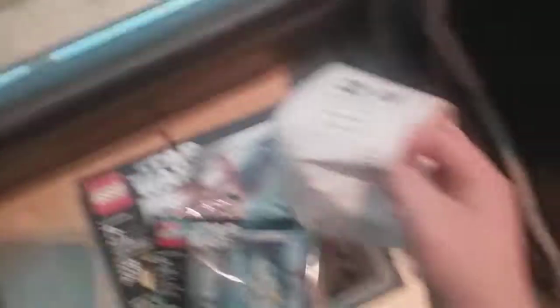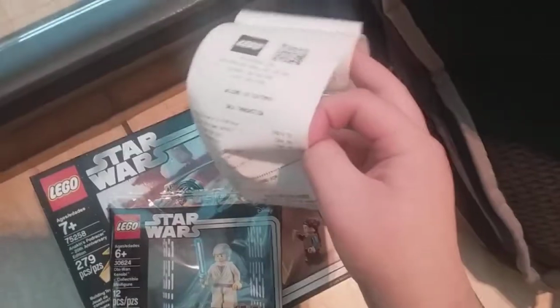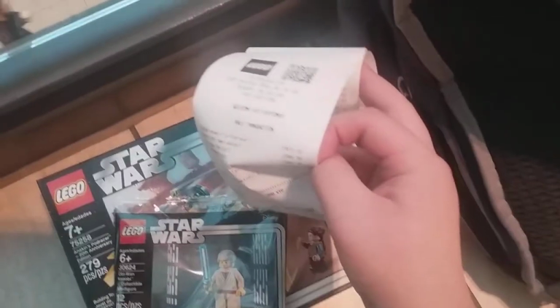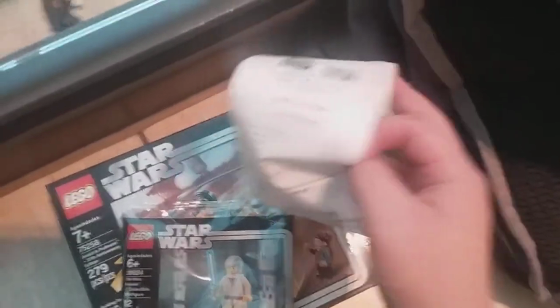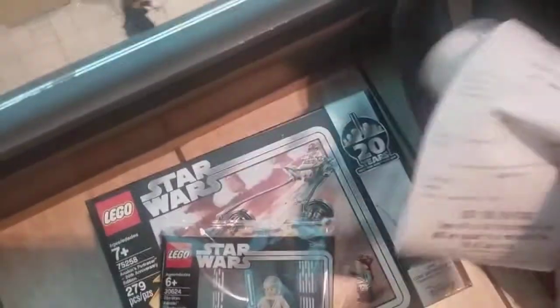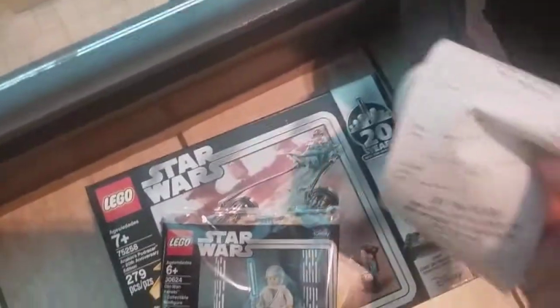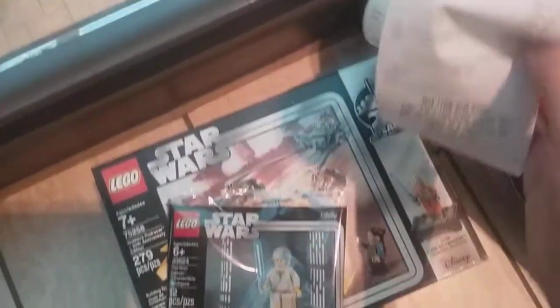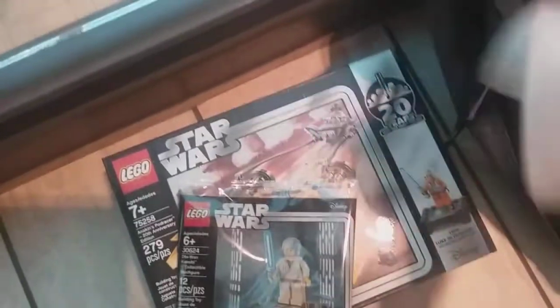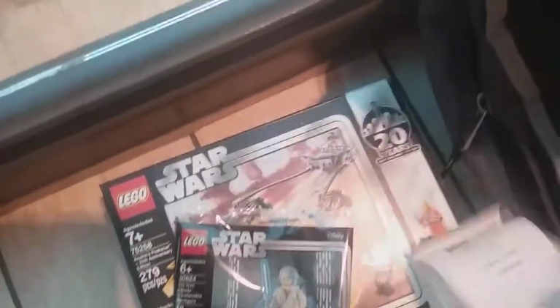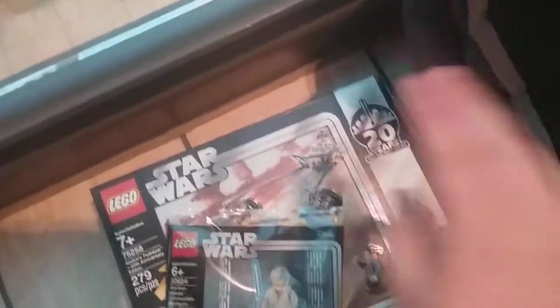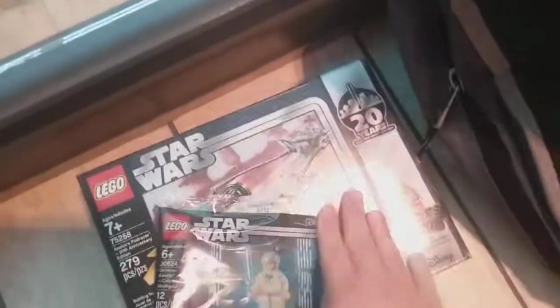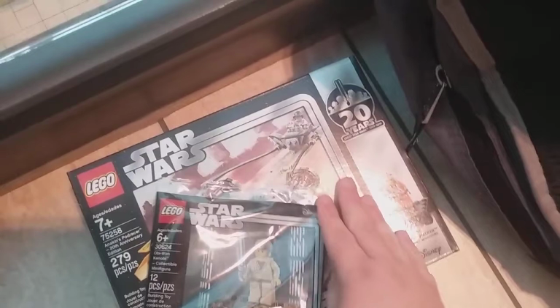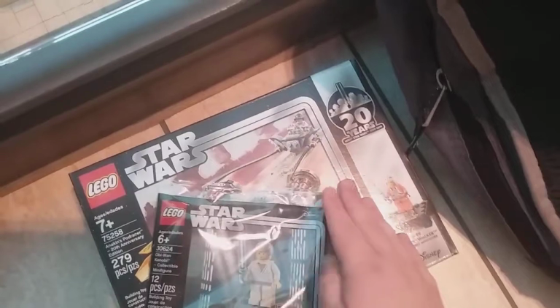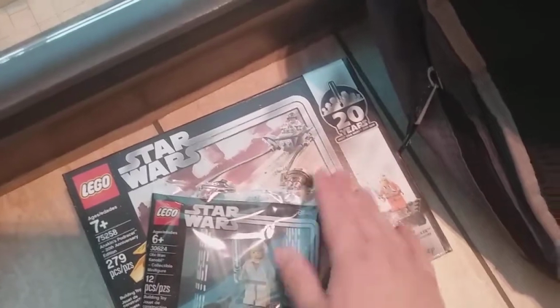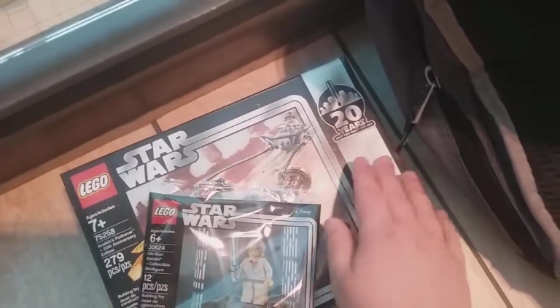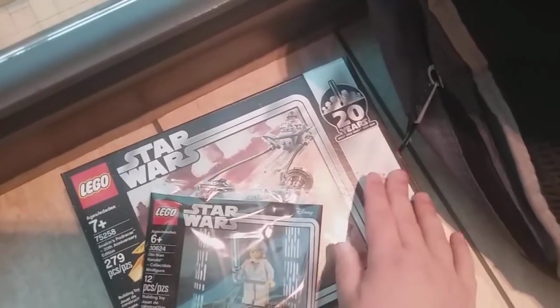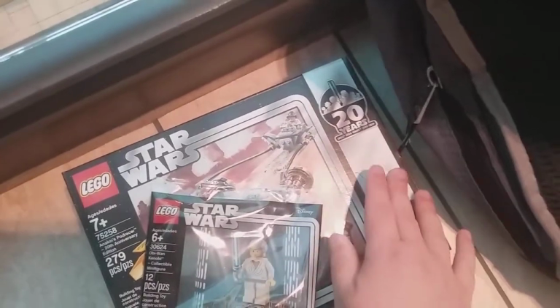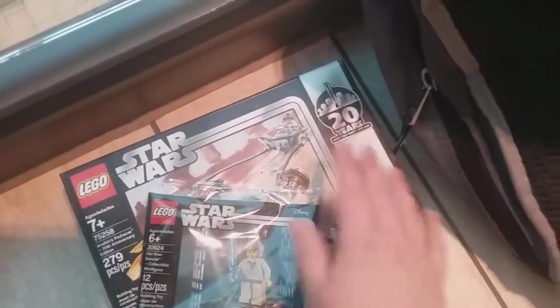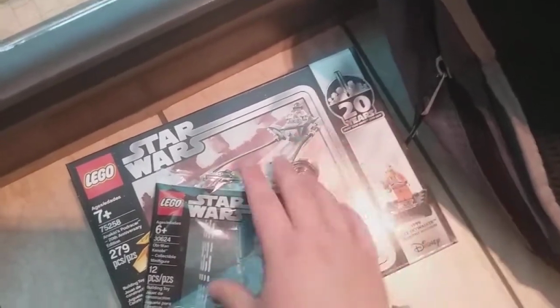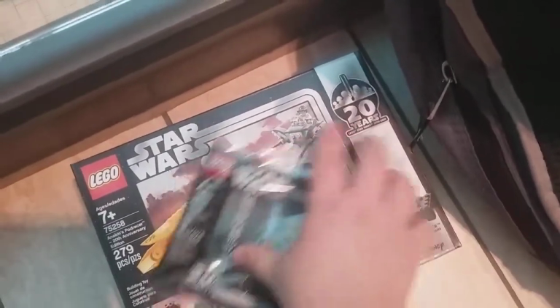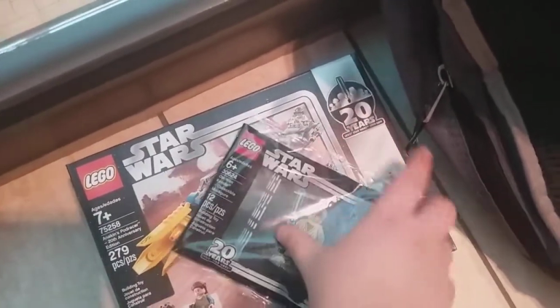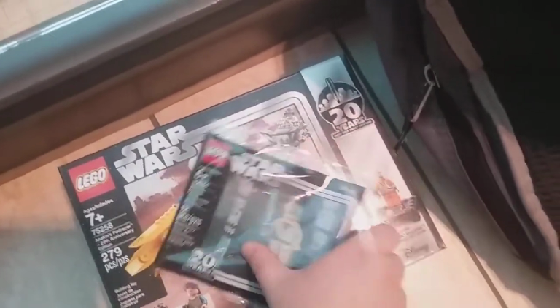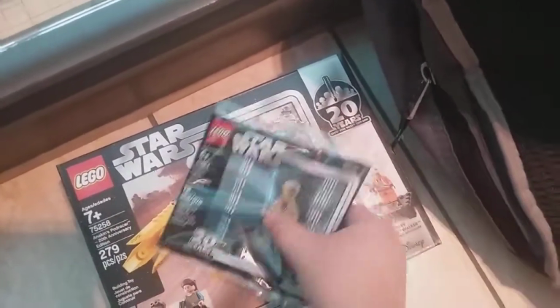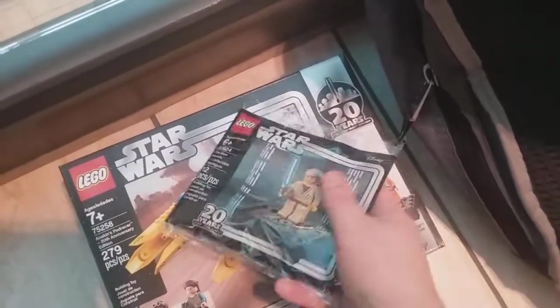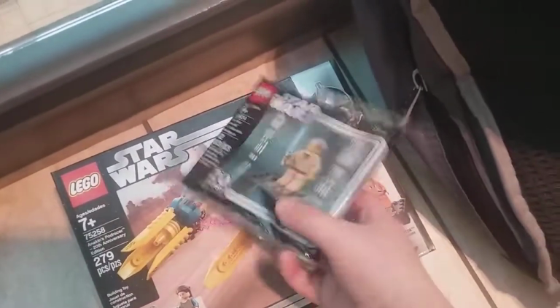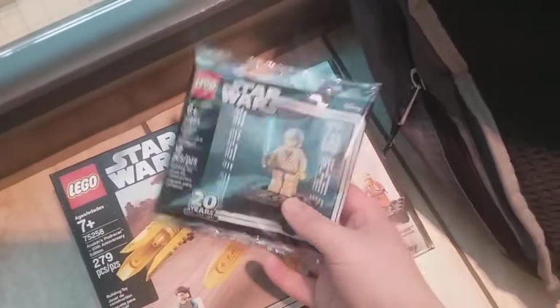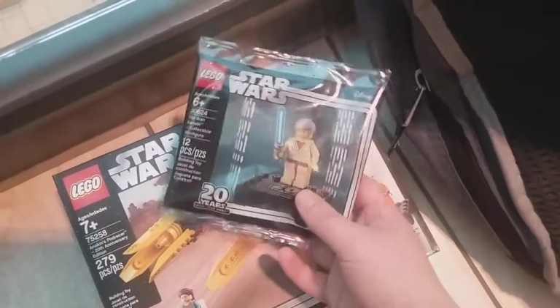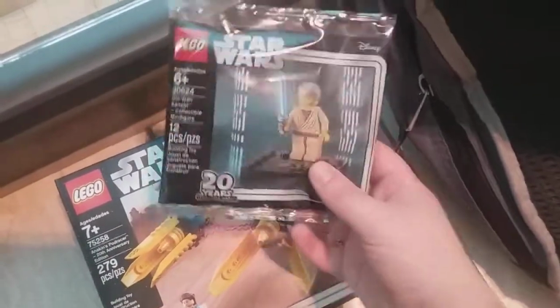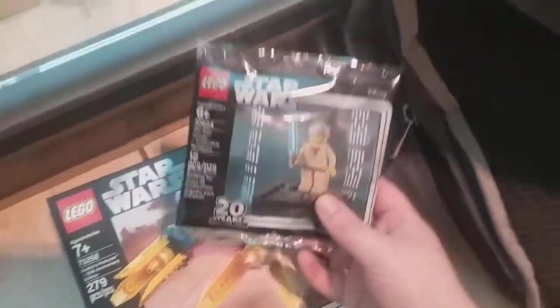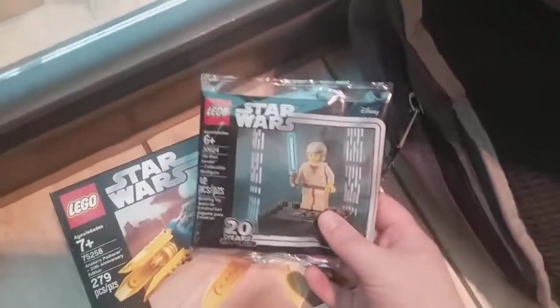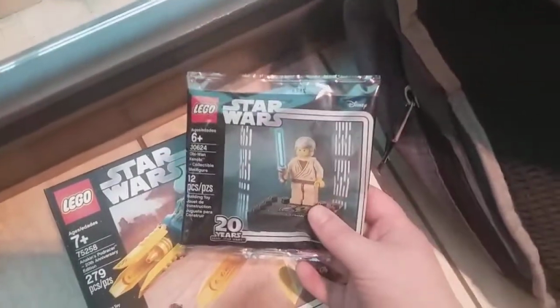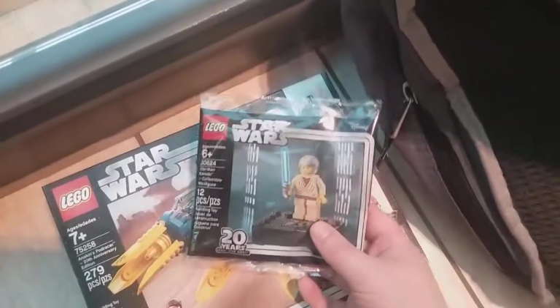Here's the receipt. I managed to get the pod racer — the 20th anniversary pod racer — for free, and because the promo Obi-Wan Kenobi was happening, I got that for free as well.